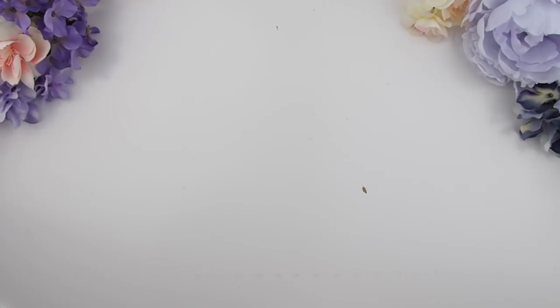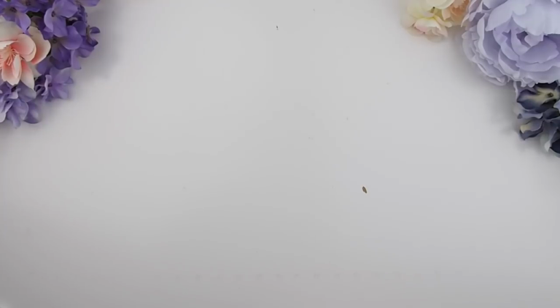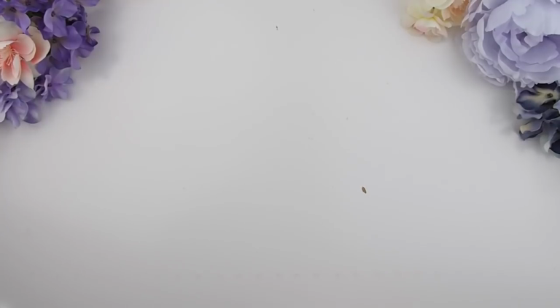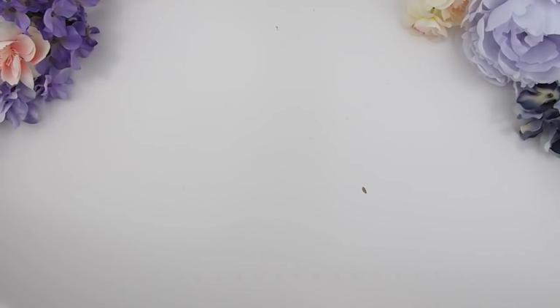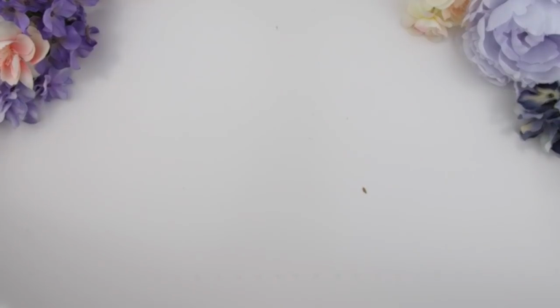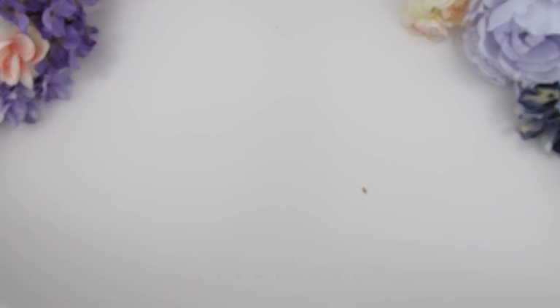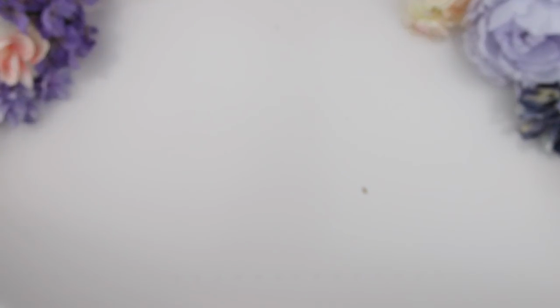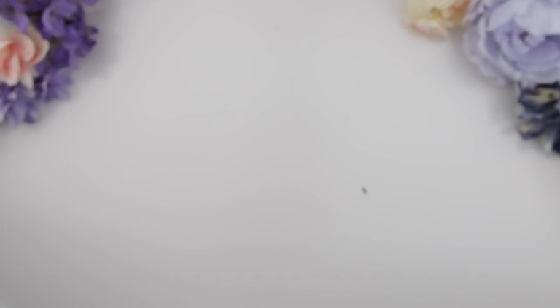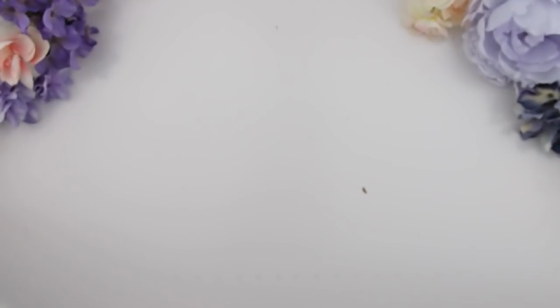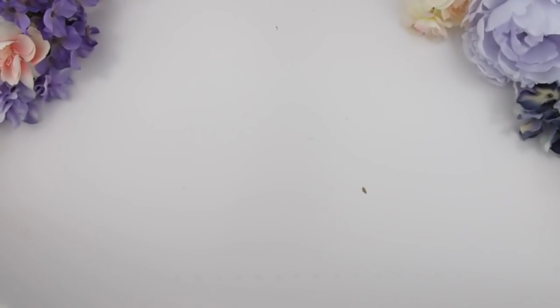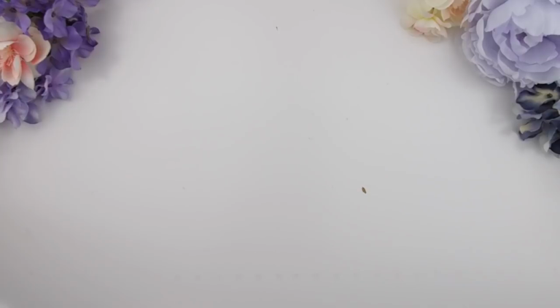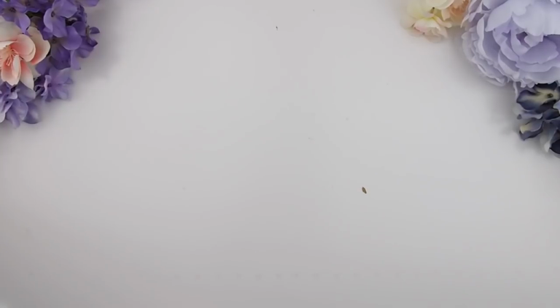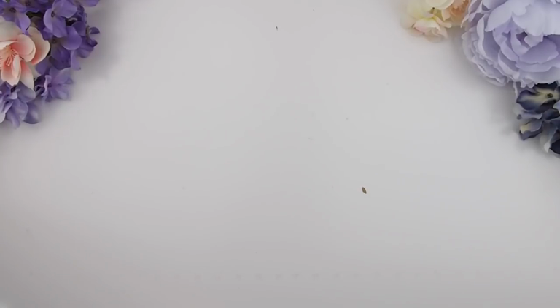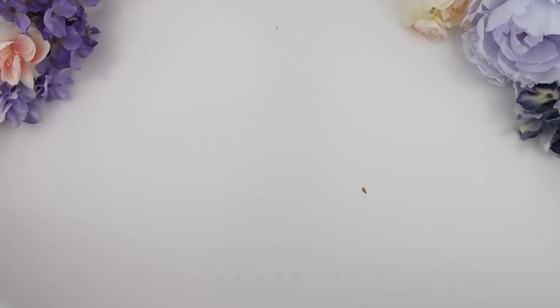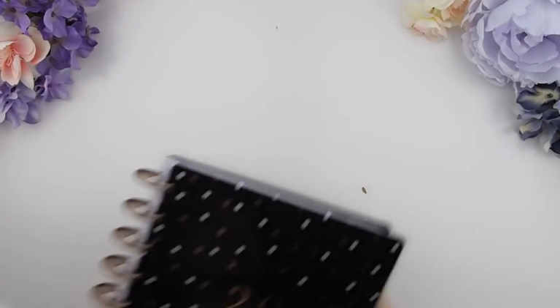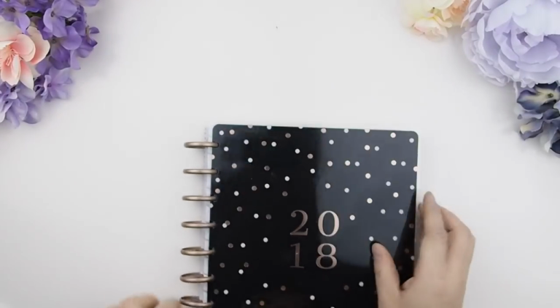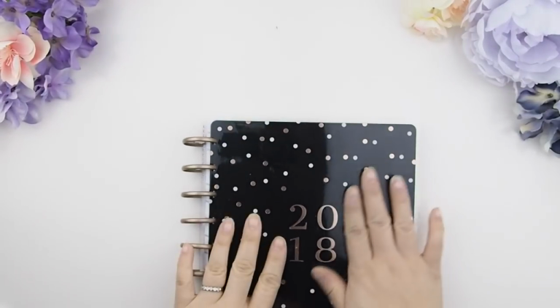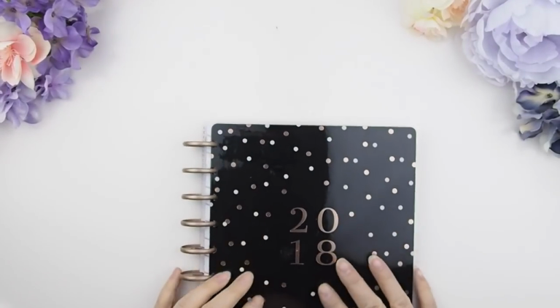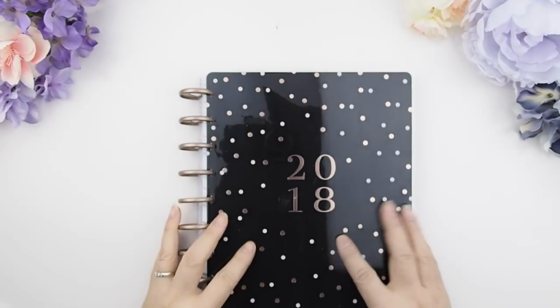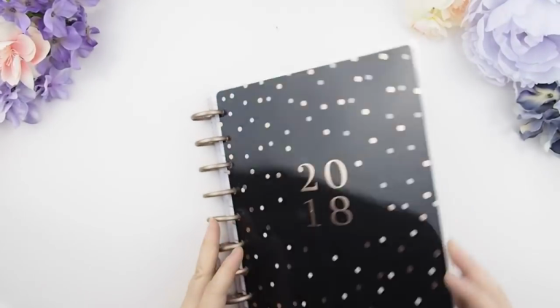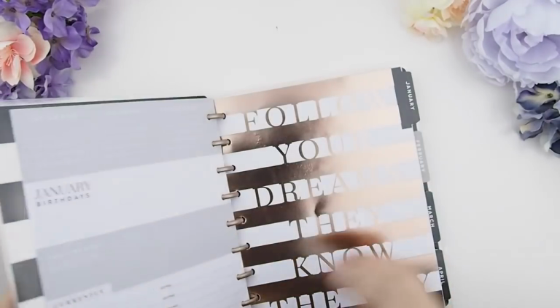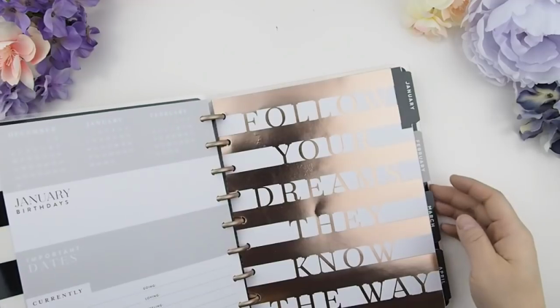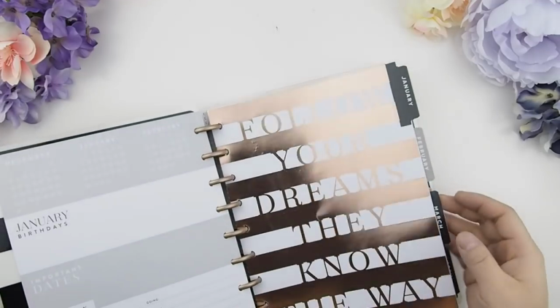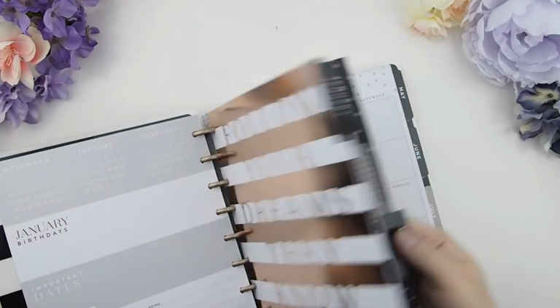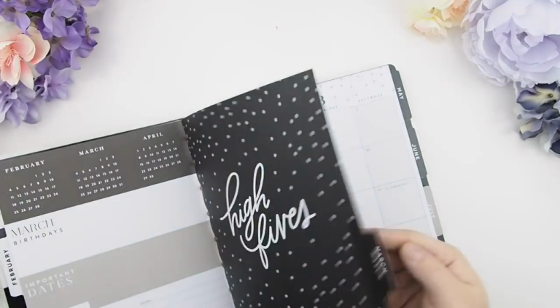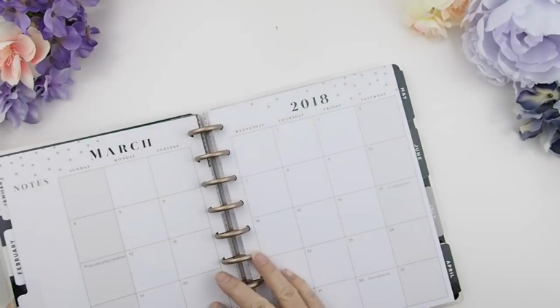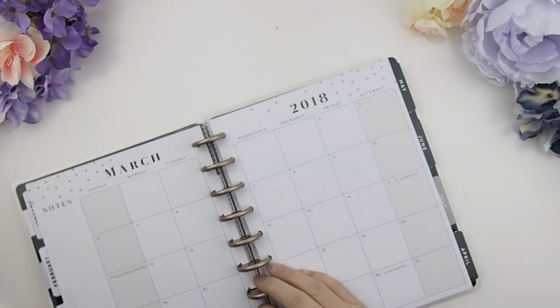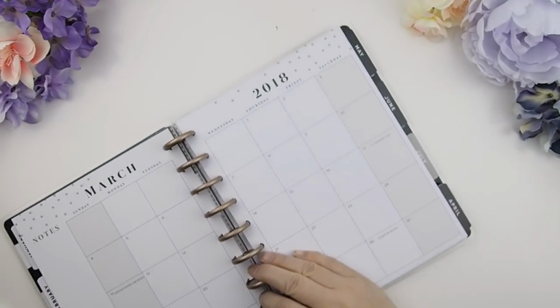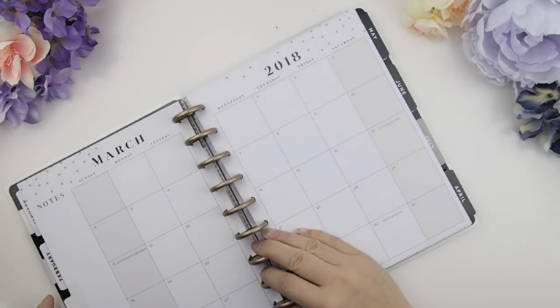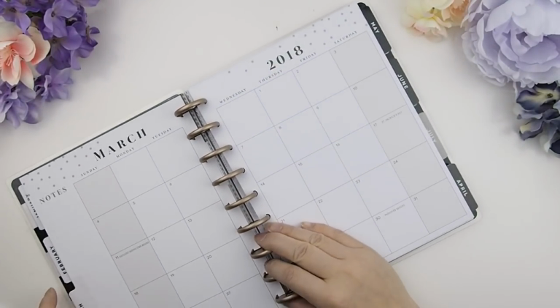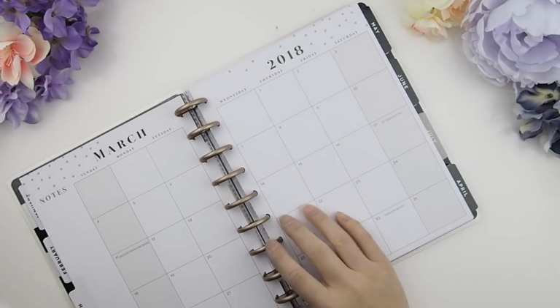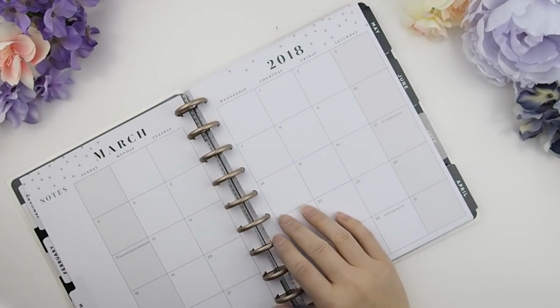Hello my pinkies and welcome back to another Plan With Me video. This video we are planning for the month of March 2018. This is the planner that I have been using since January.